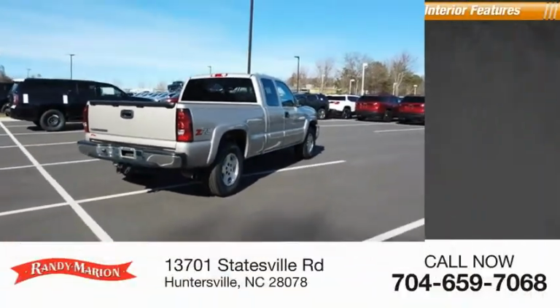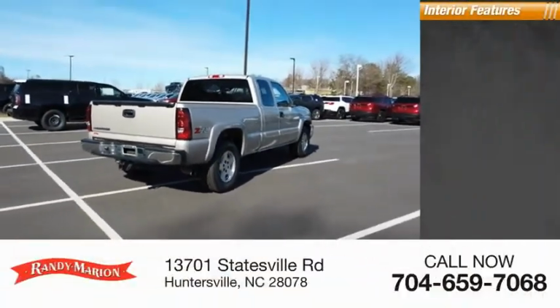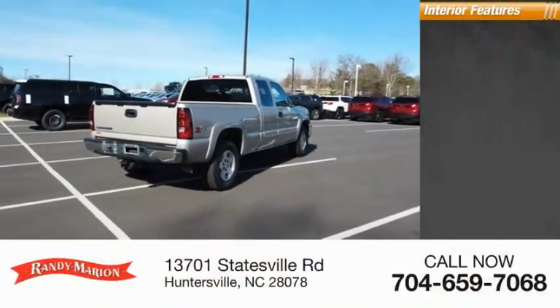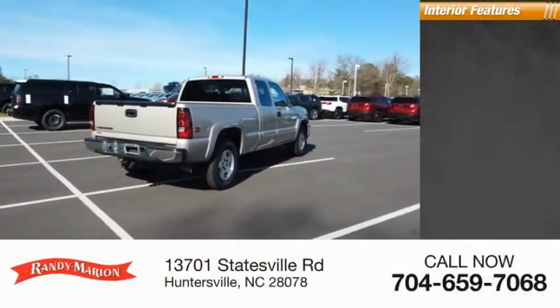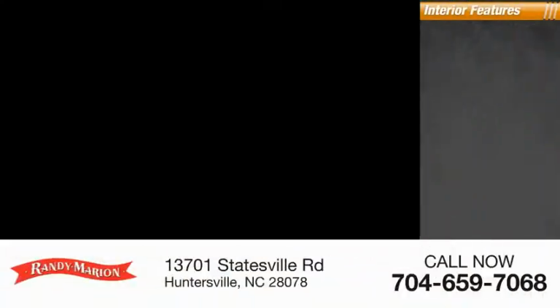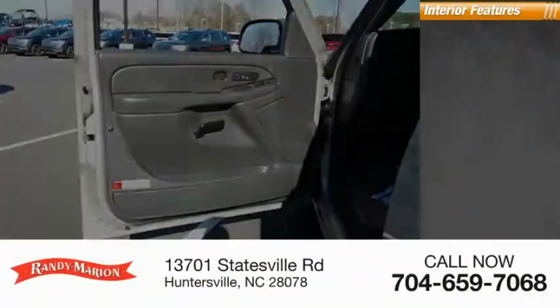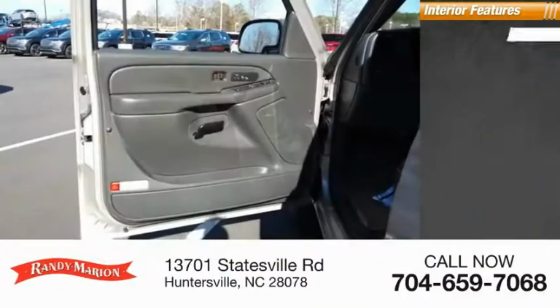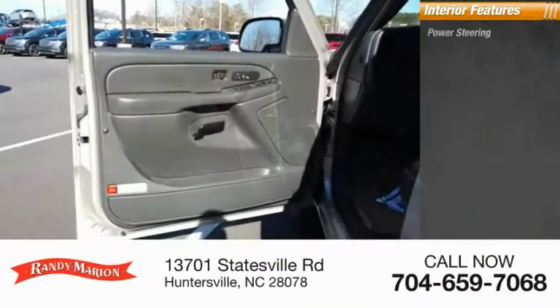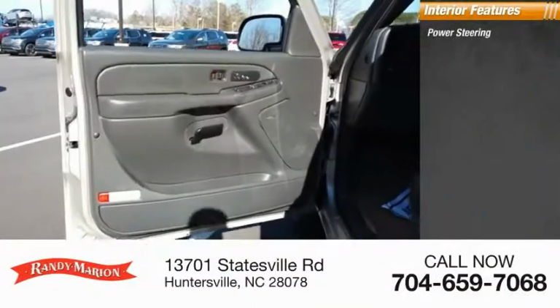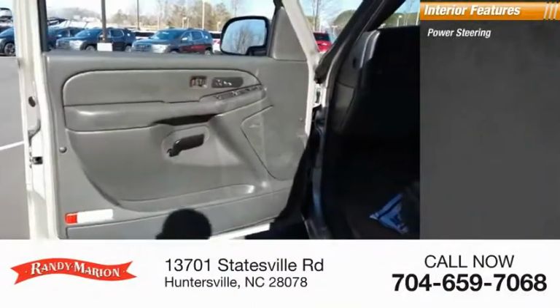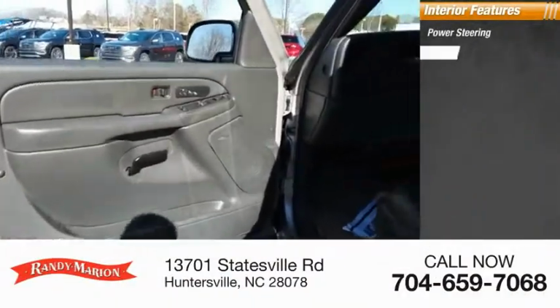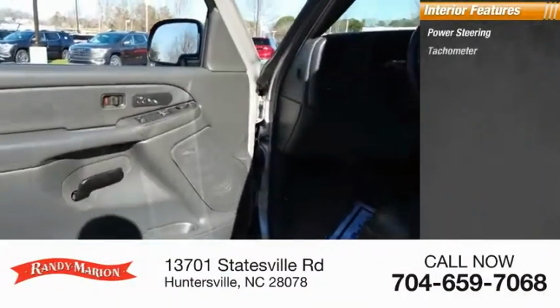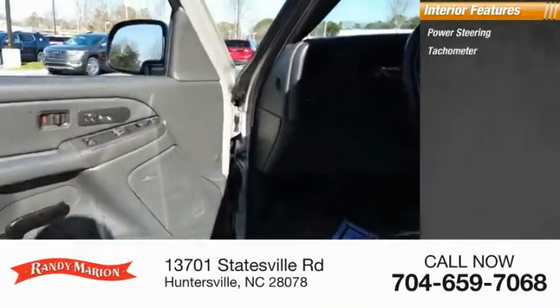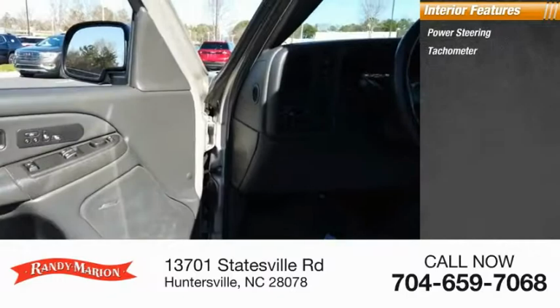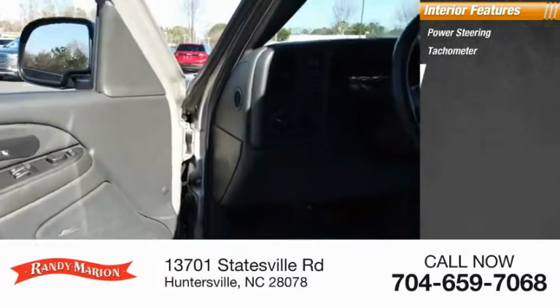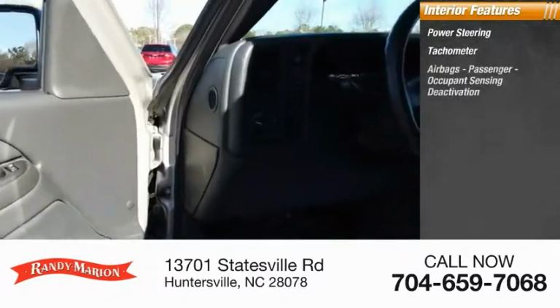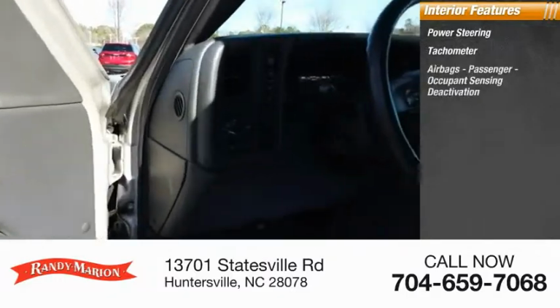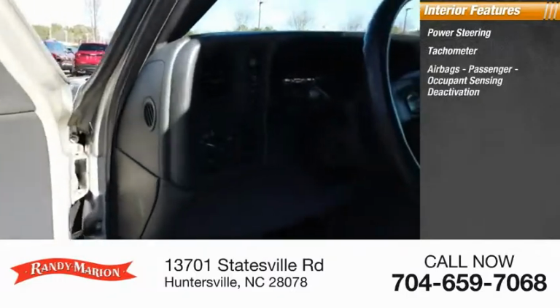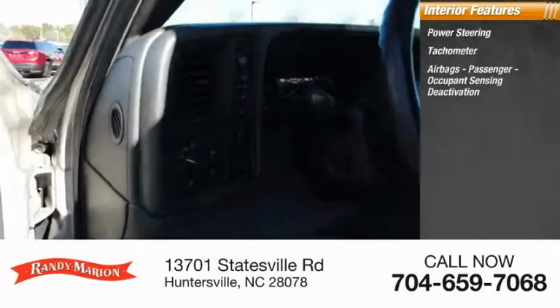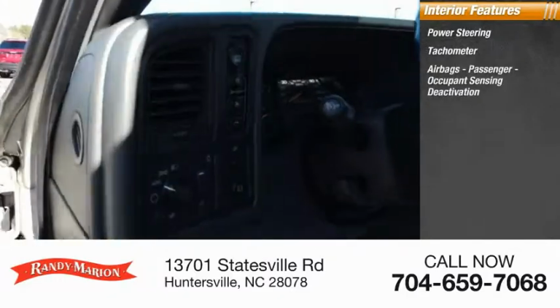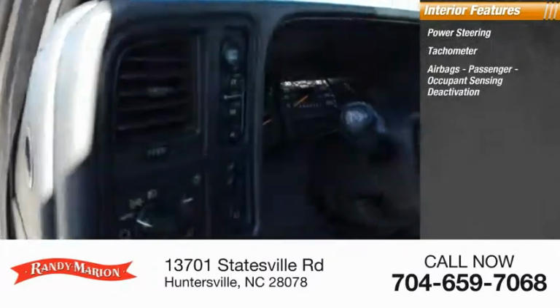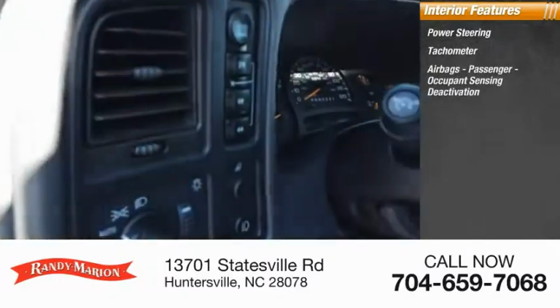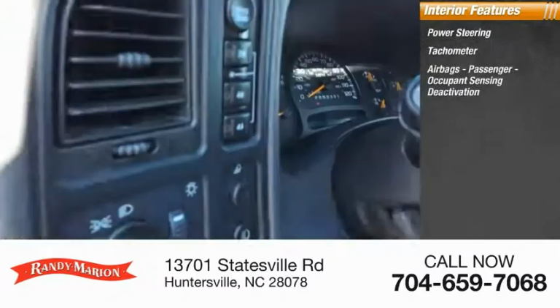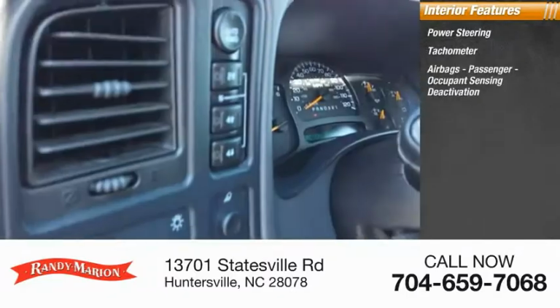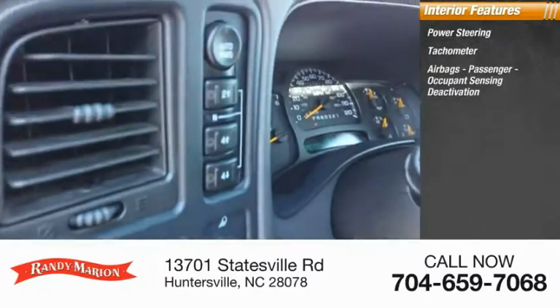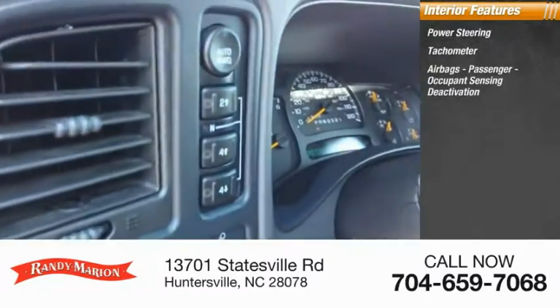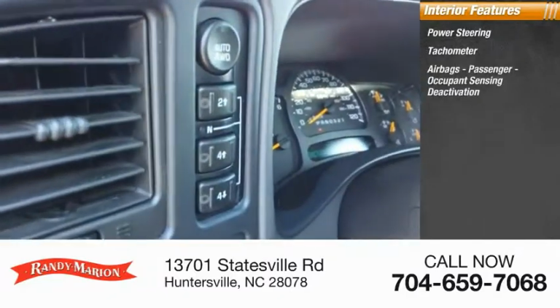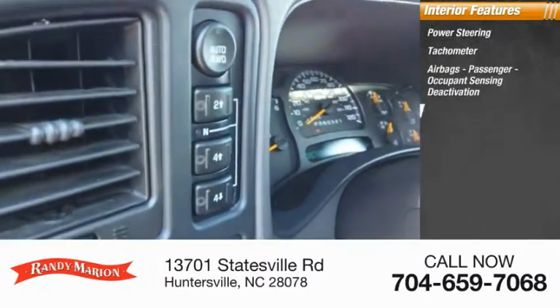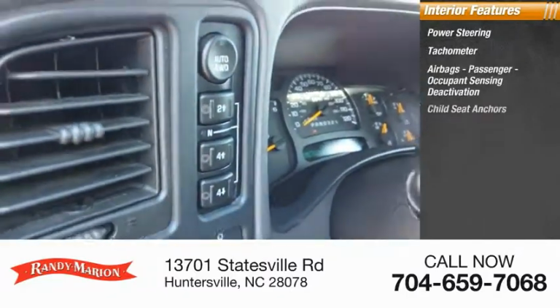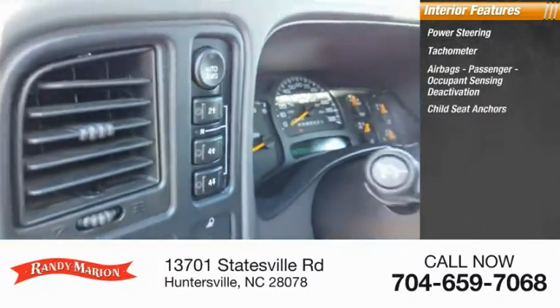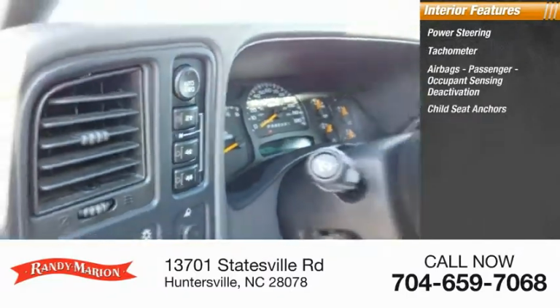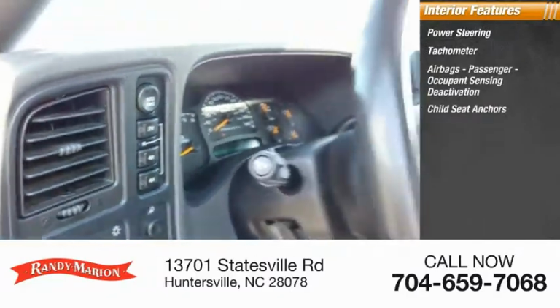Inside you'll find power steering, tachometer, airbags, passenger occupant sensing deactivation, and child seat anchors.